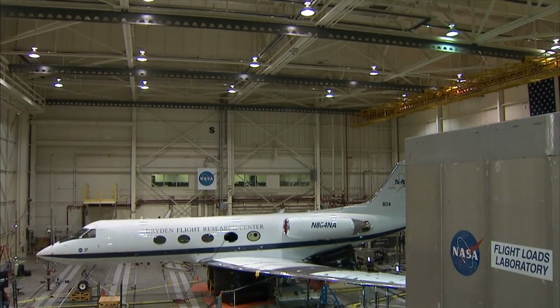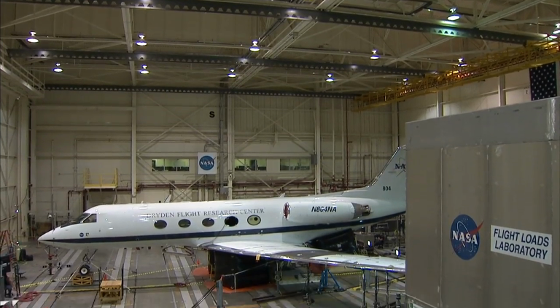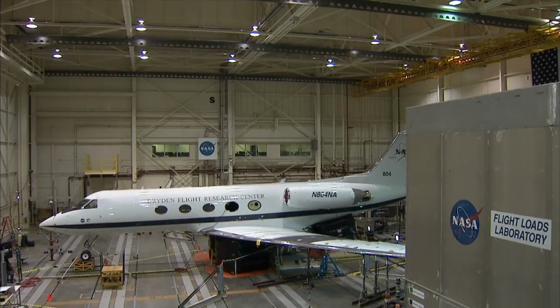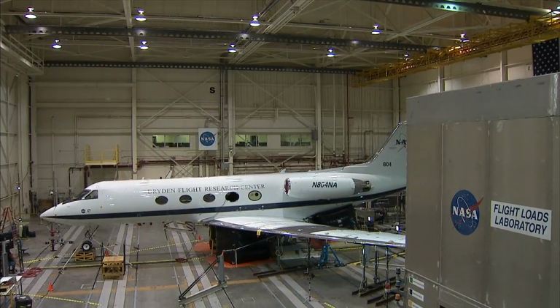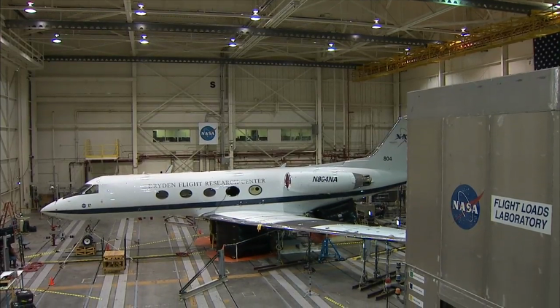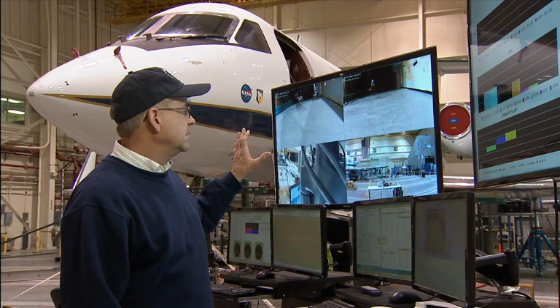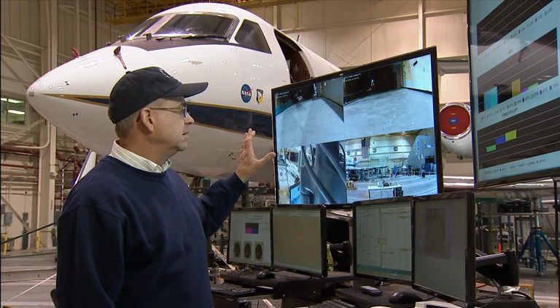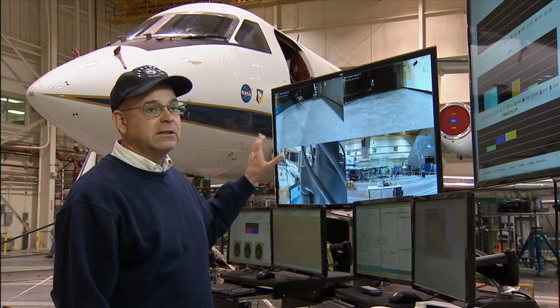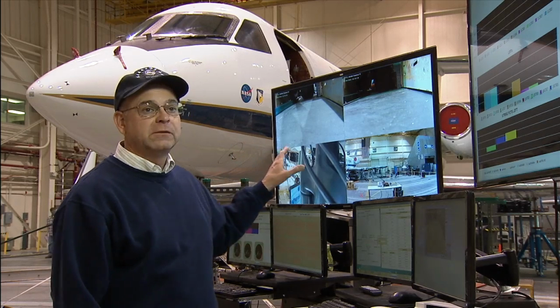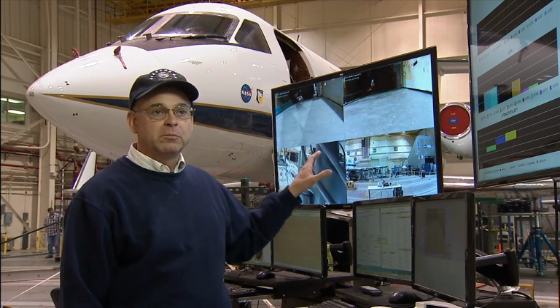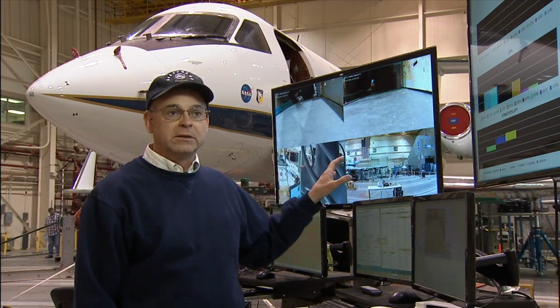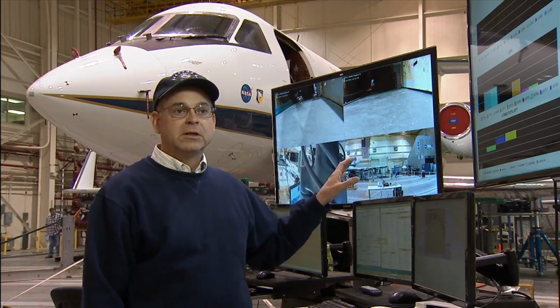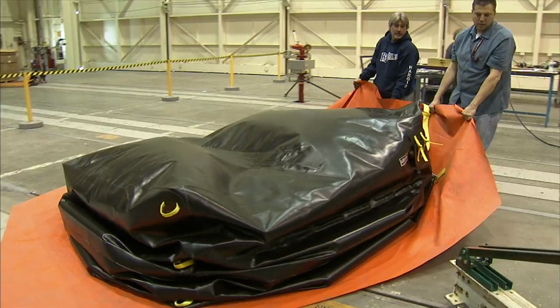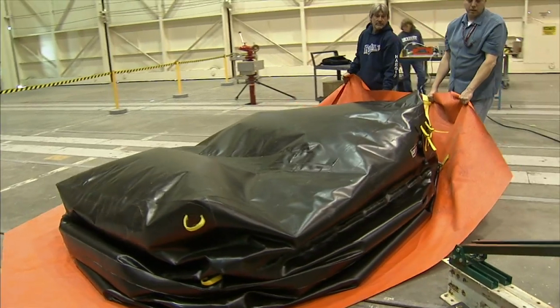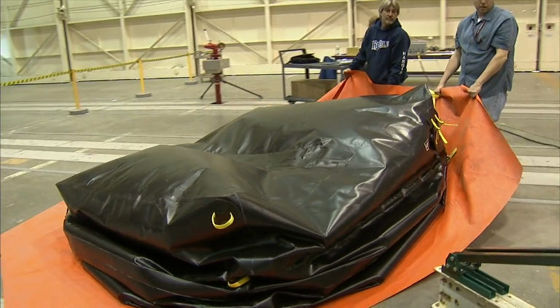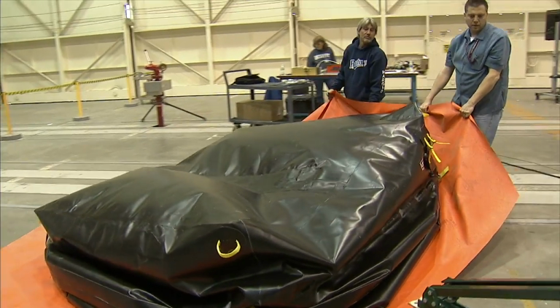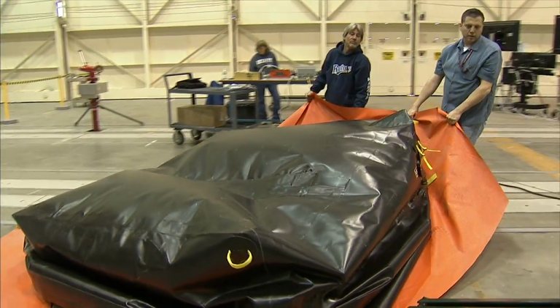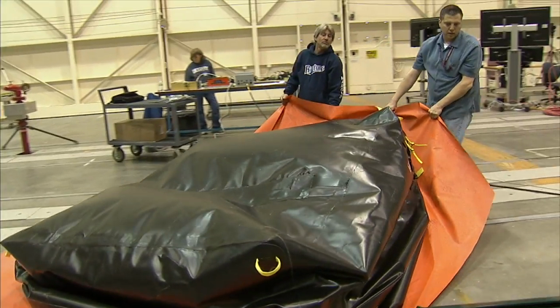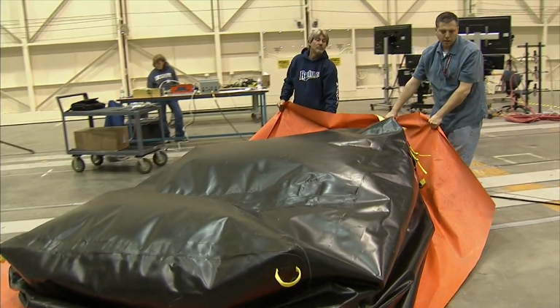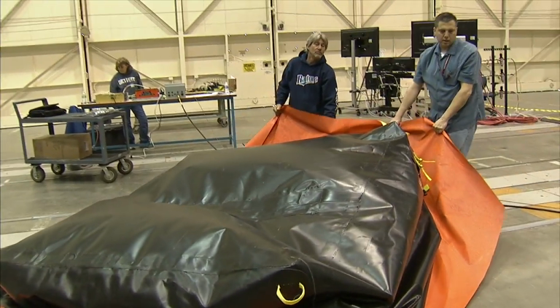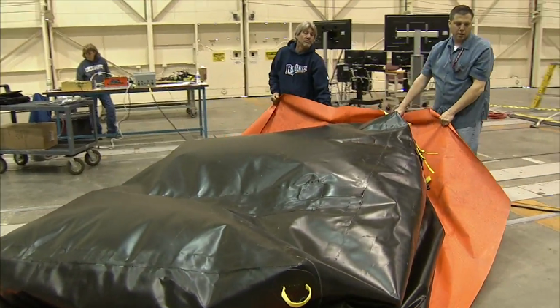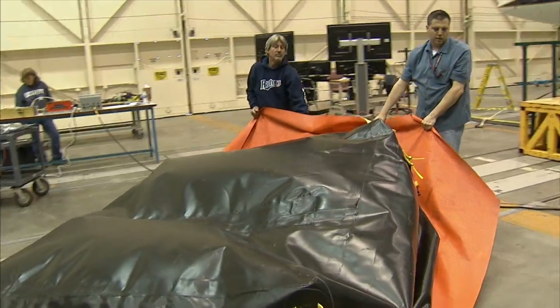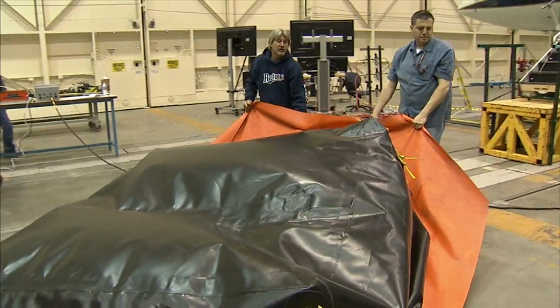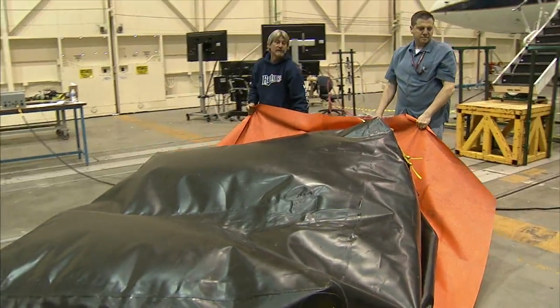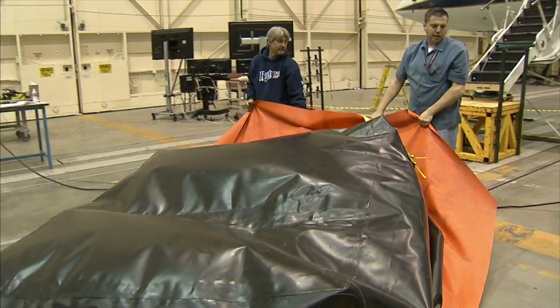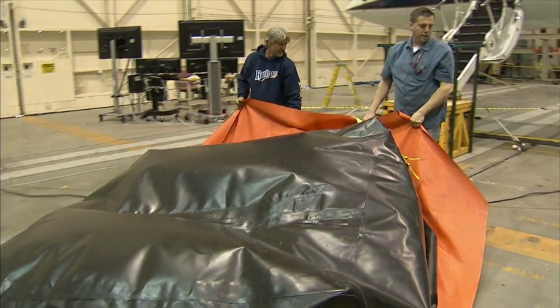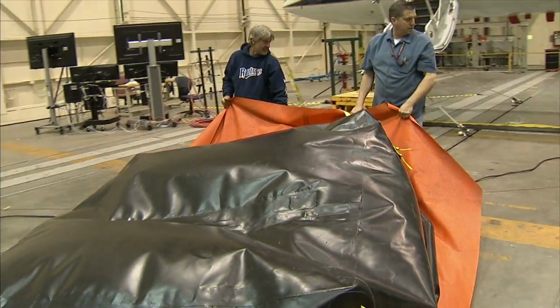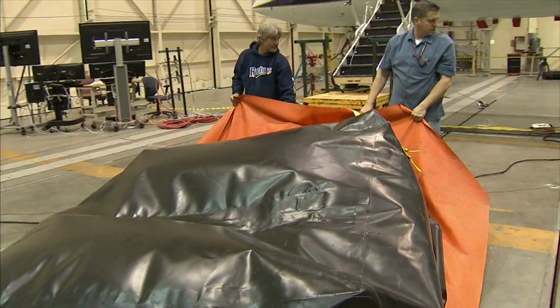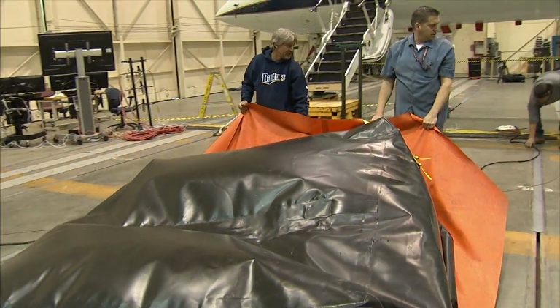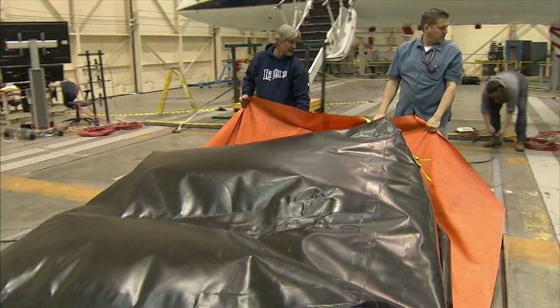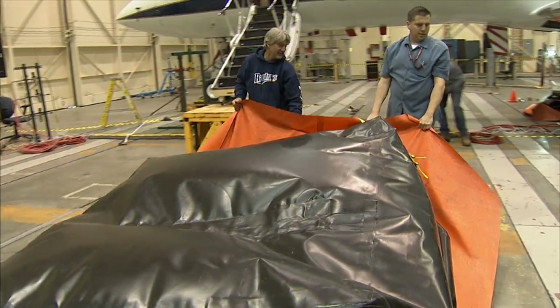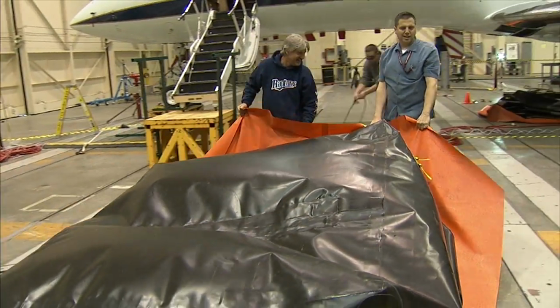We're going to support the CG of the airplane using airbags — three airbags: one under the left wing, one under the right wing, and one under the aft fuselage.